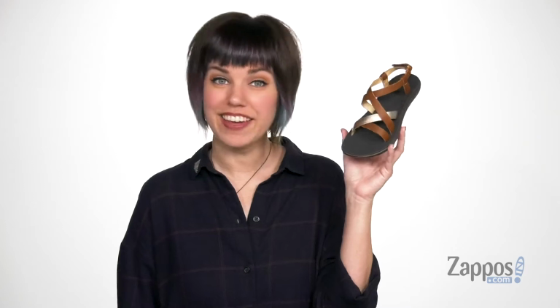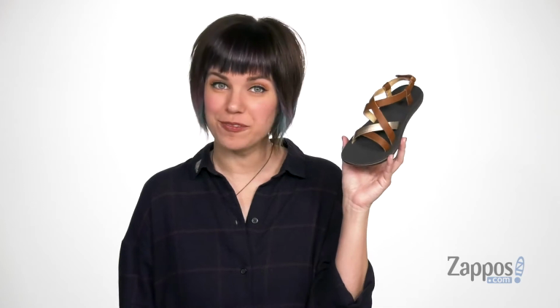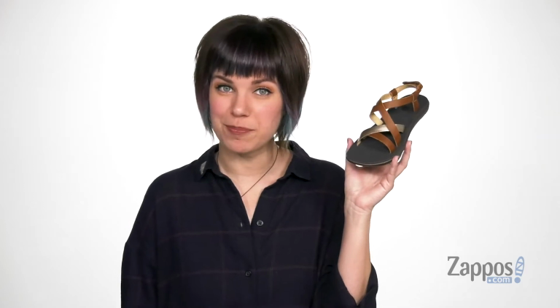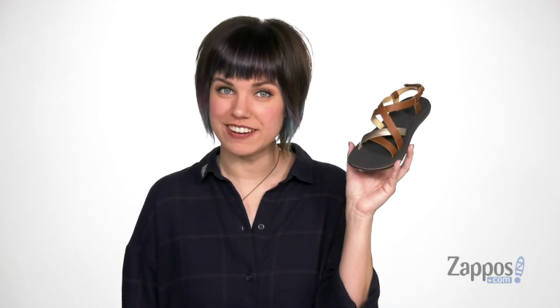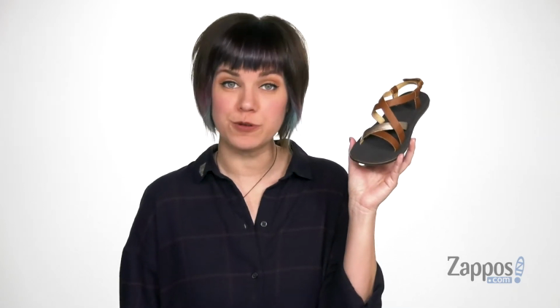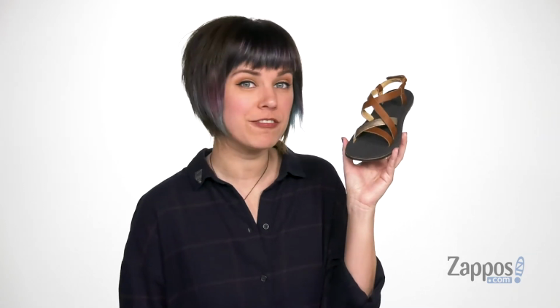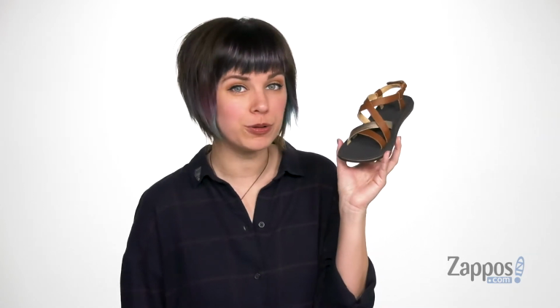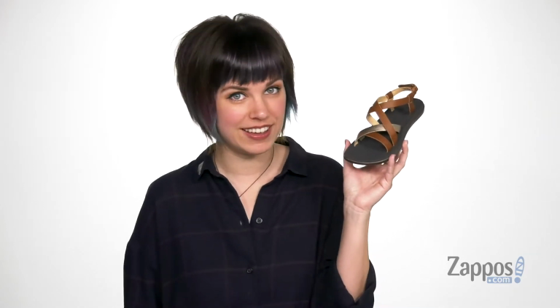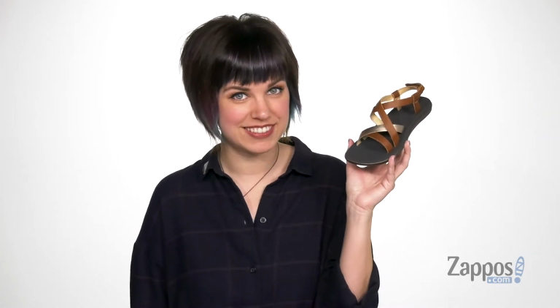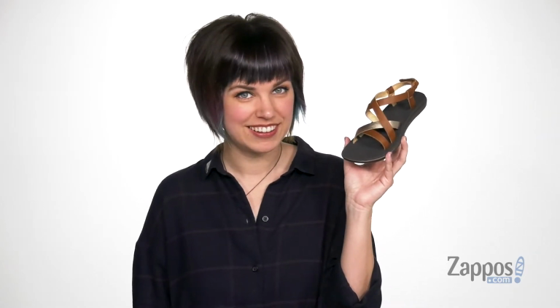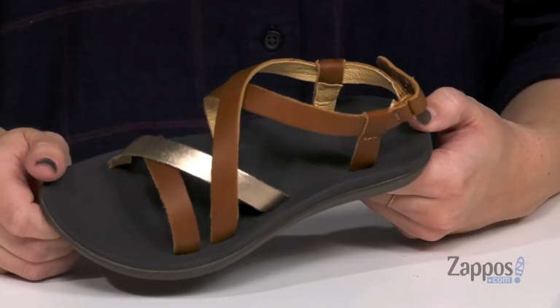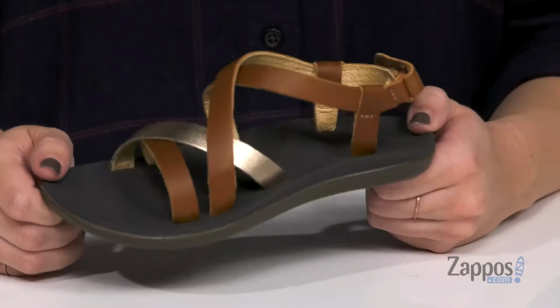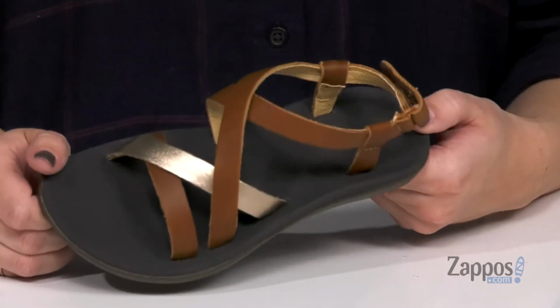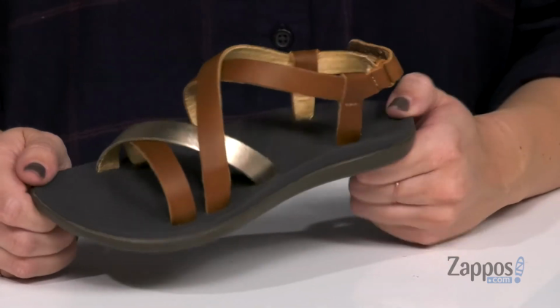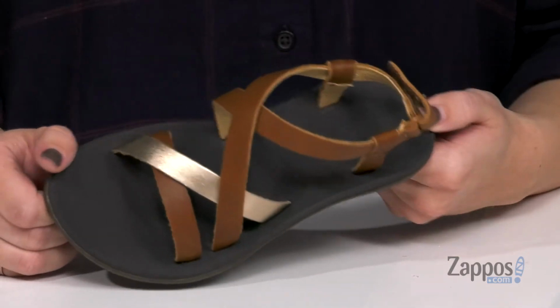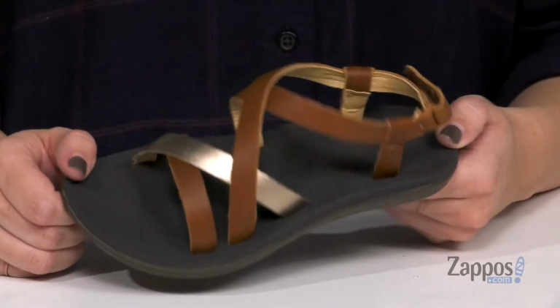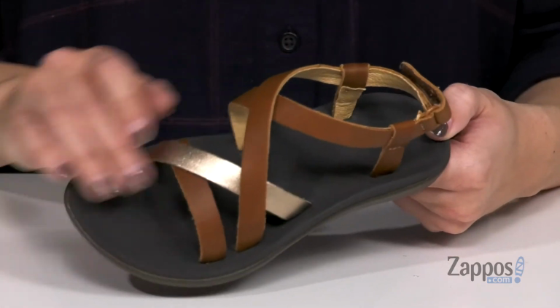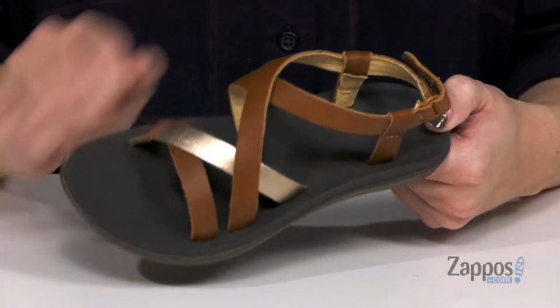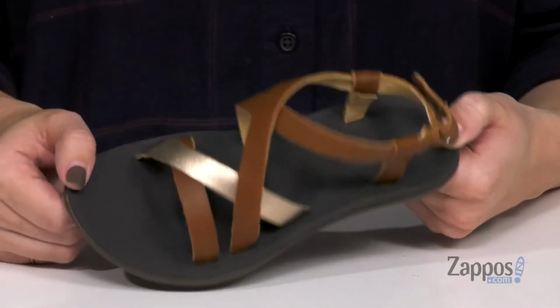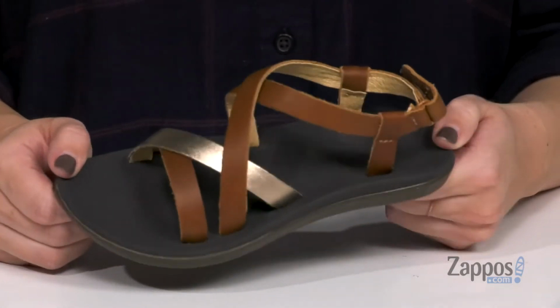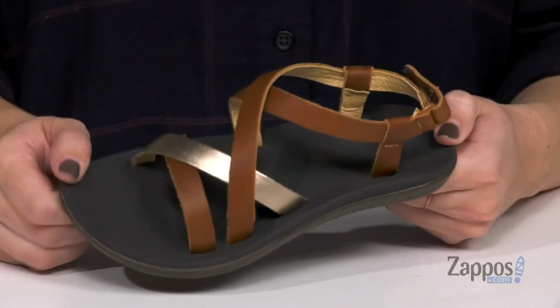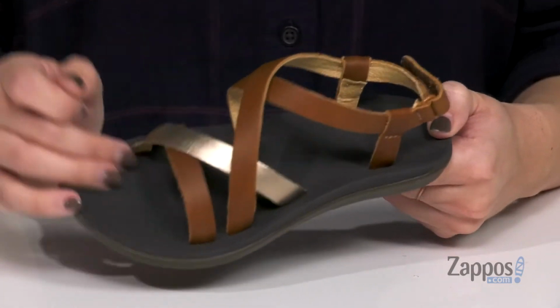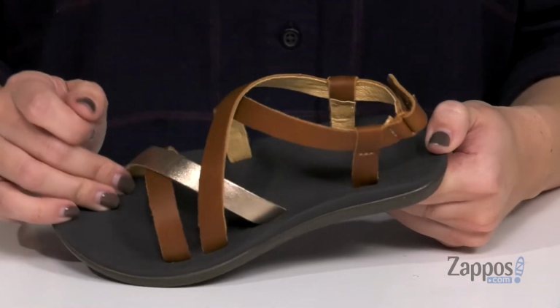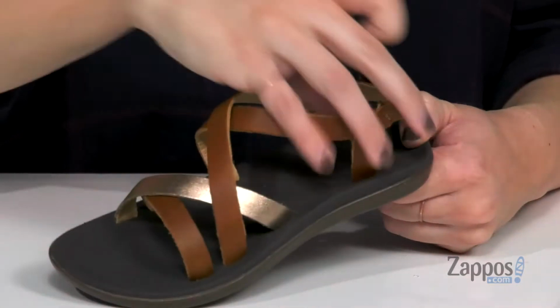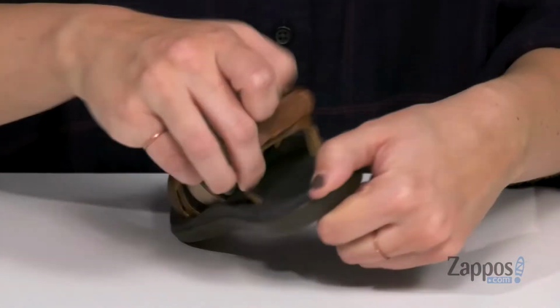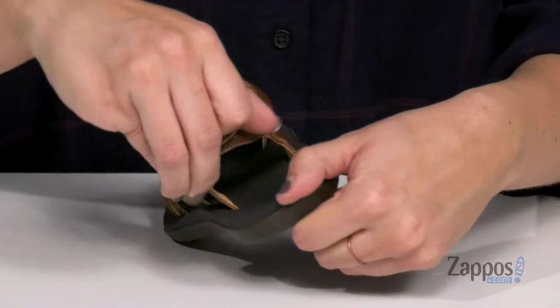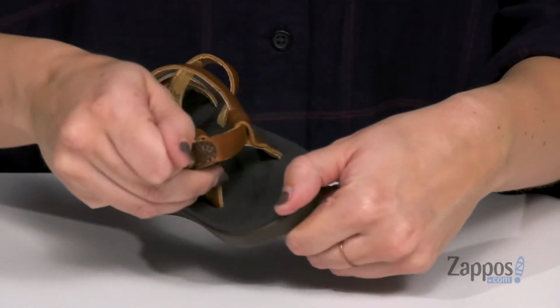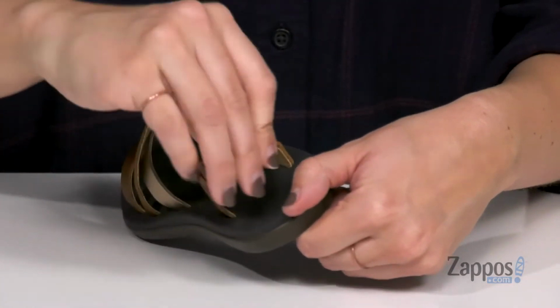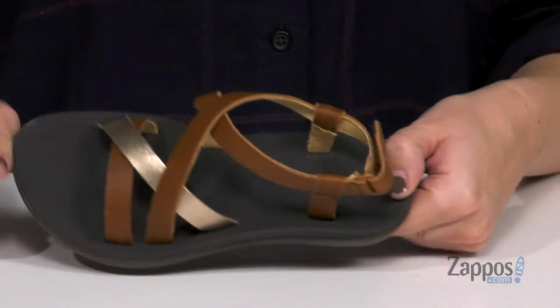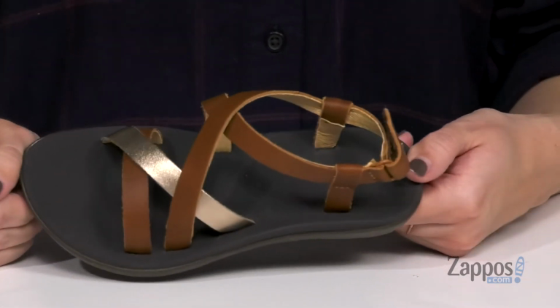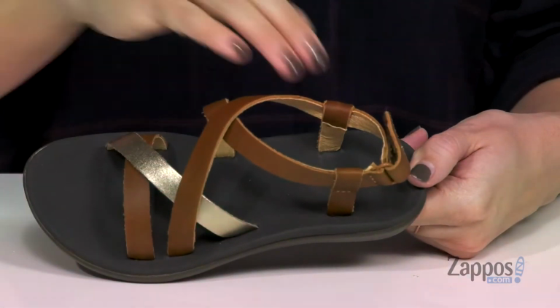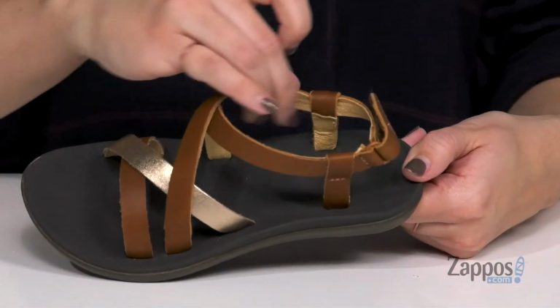Hi there, Autumn from Zappos here and this is Upina from Olukai Kids. These simple sandals have a really cool multi-strap leather upper, and you can see there's a little bit of shine in one of them. Open toe, and it adjusts on the back with an easy adjustable strap.